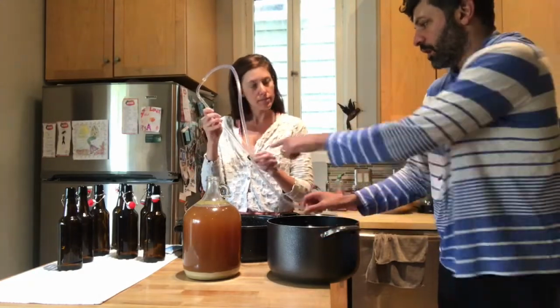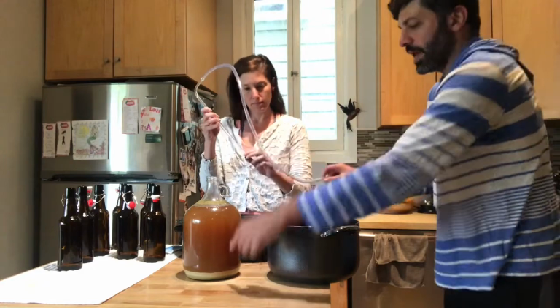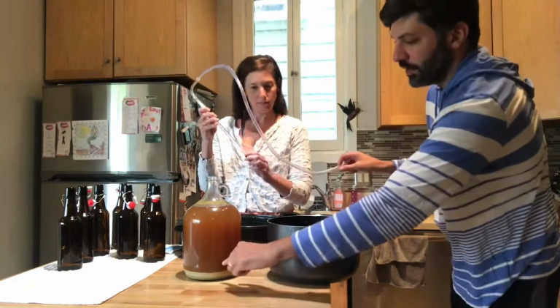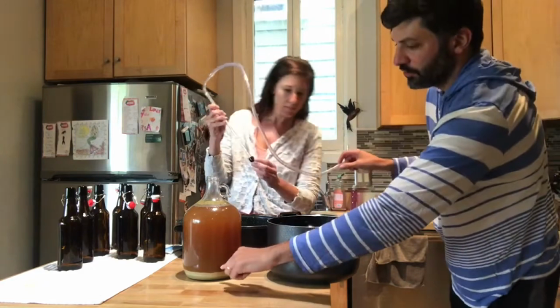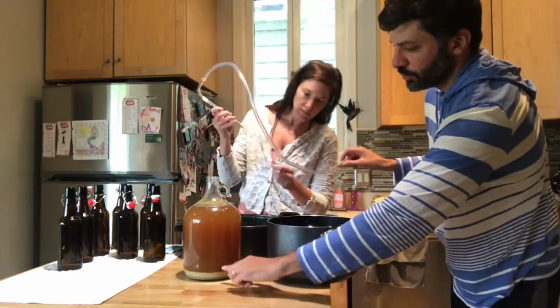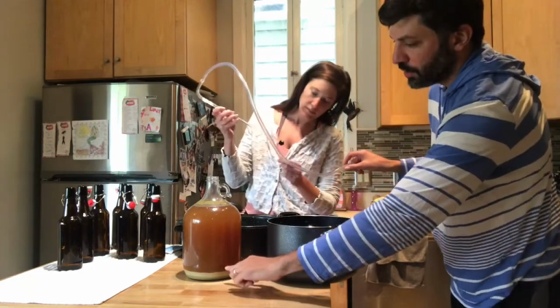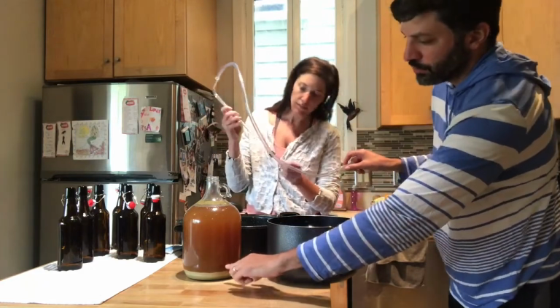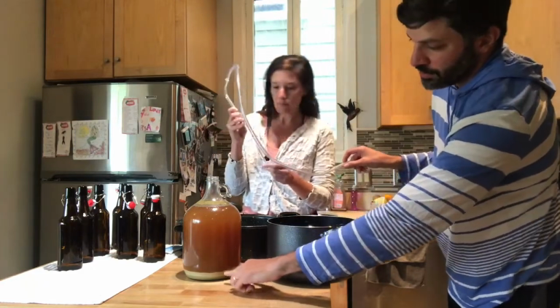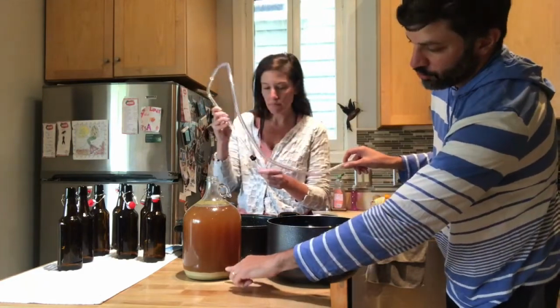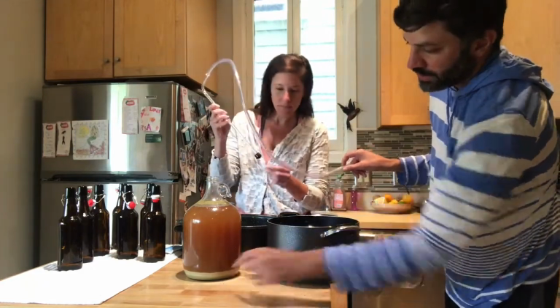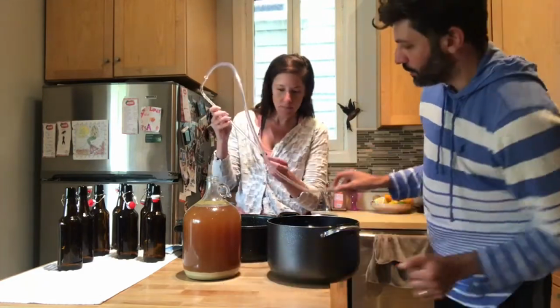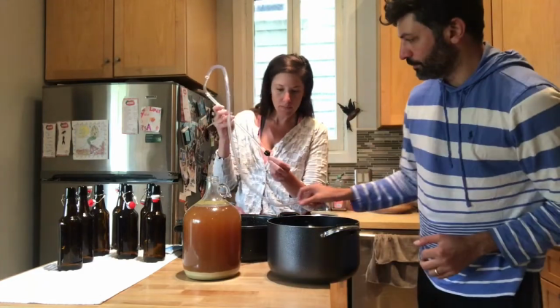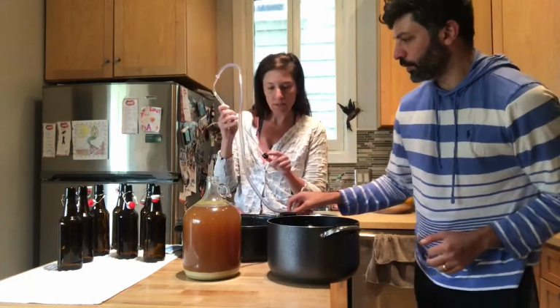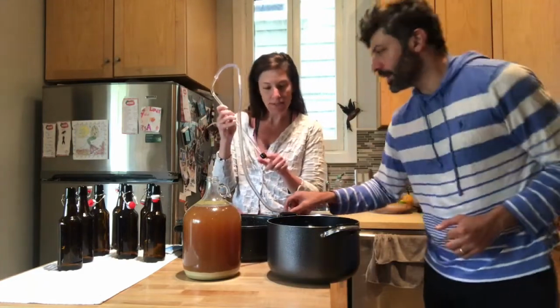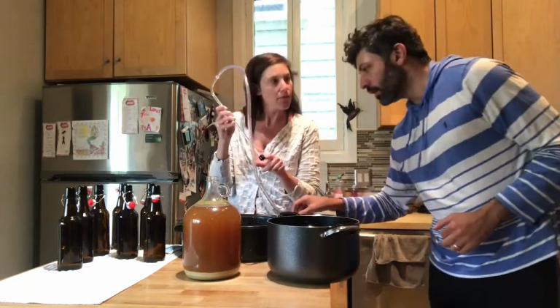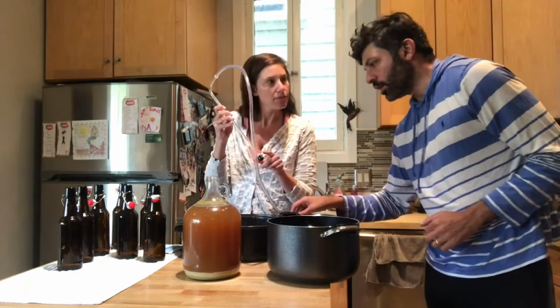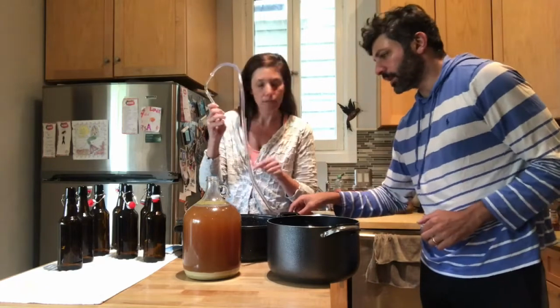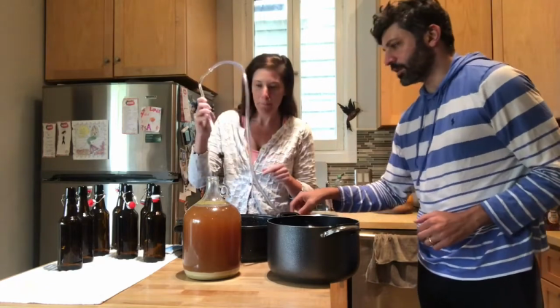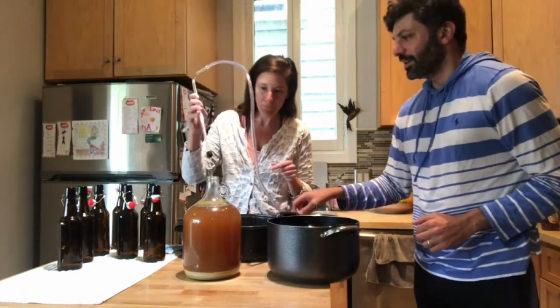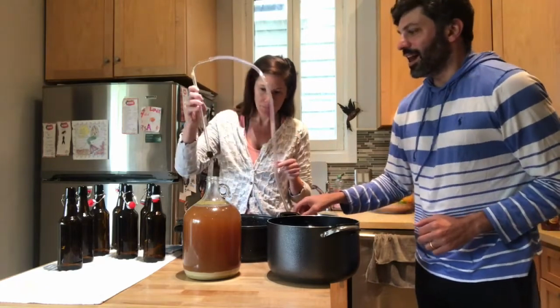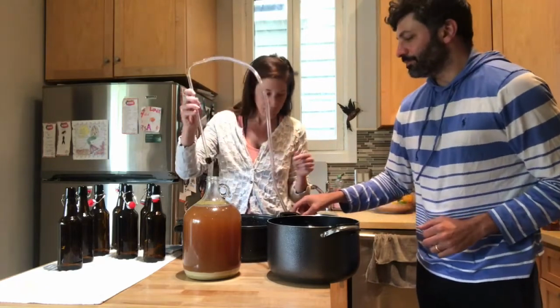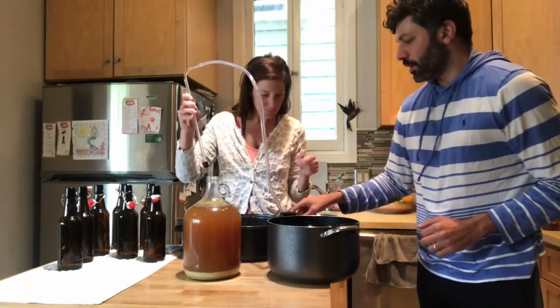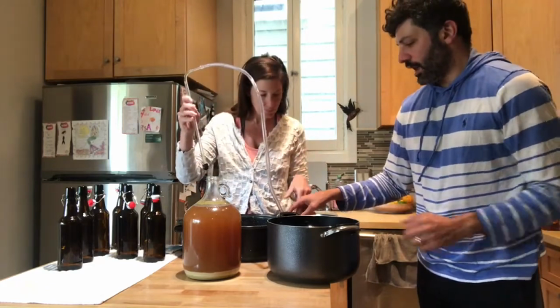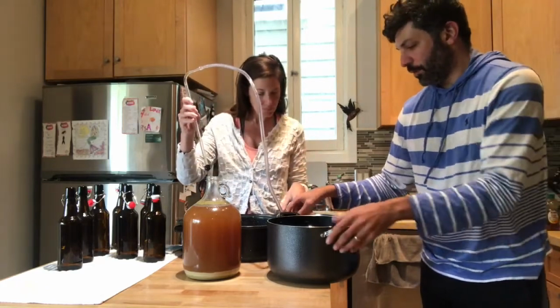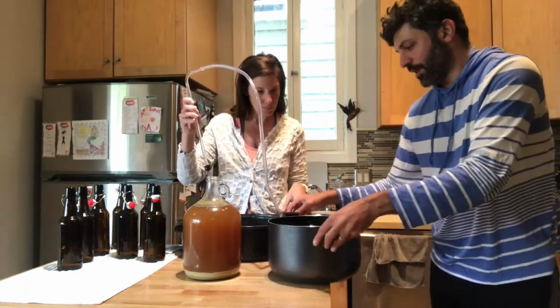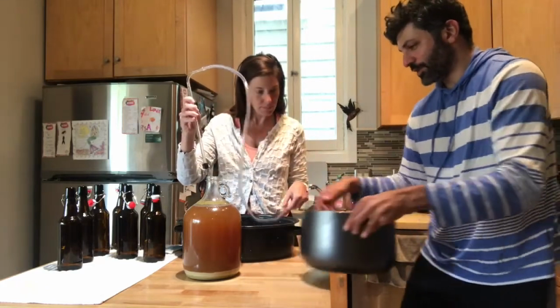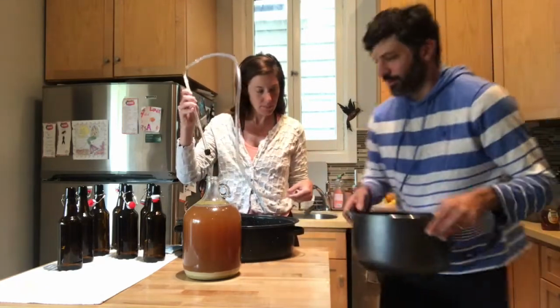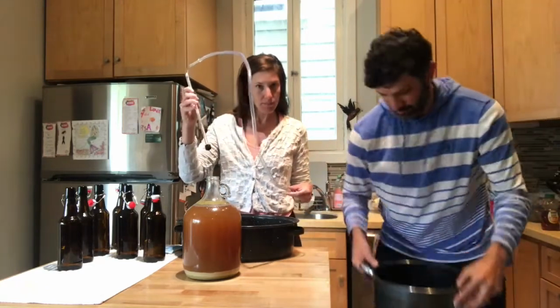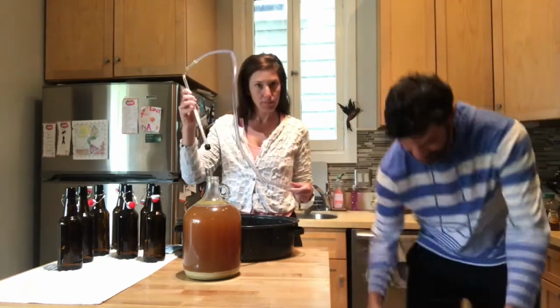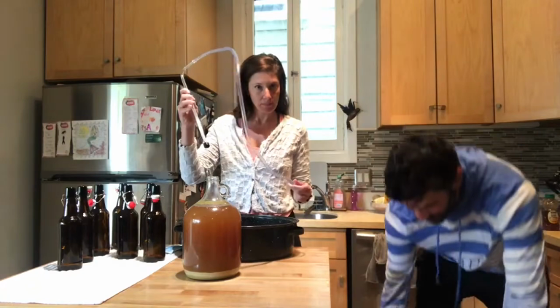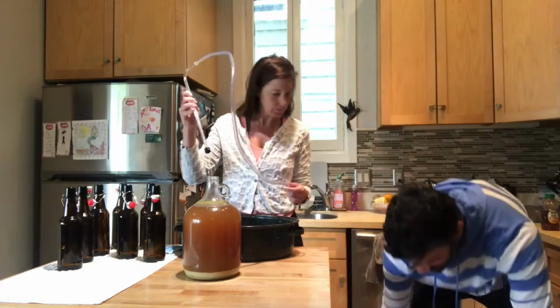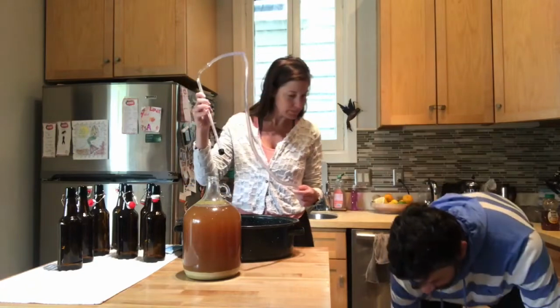Make sure you put the racking cane above the trub line — the sediment line — because we don't want to get any of that sediment in the beer. I'm going to put the pot down here because gravity definitely makes the siphon easier.